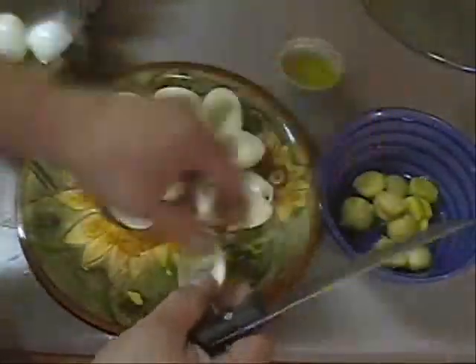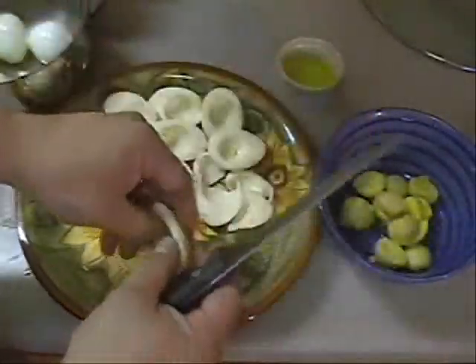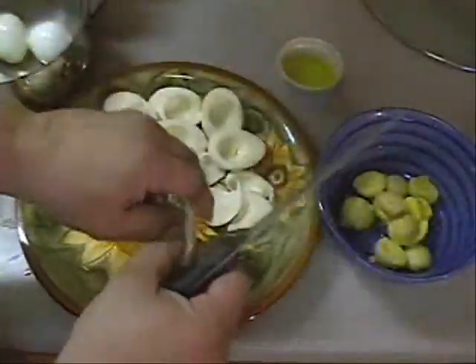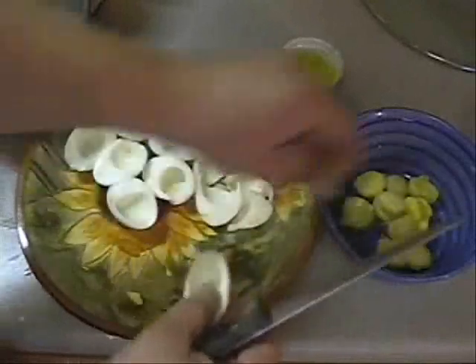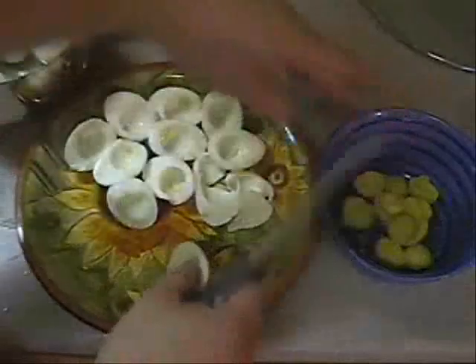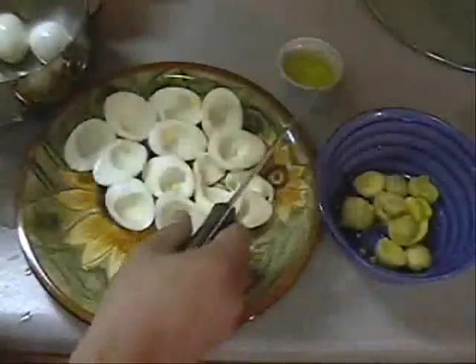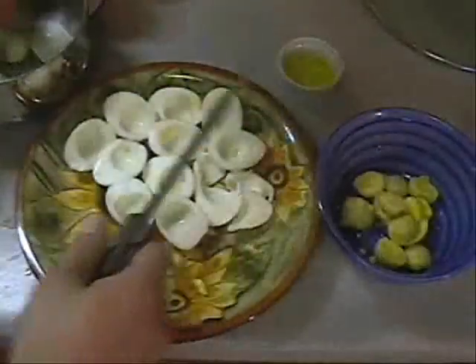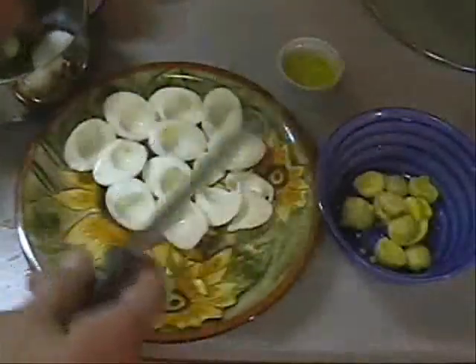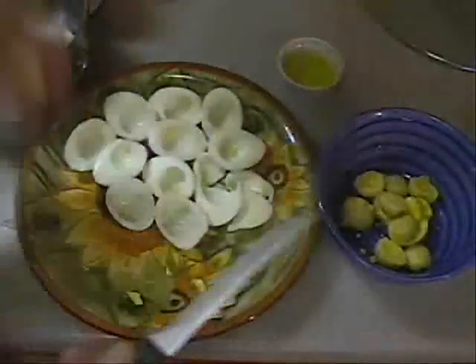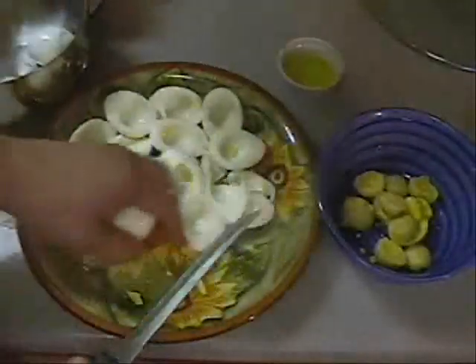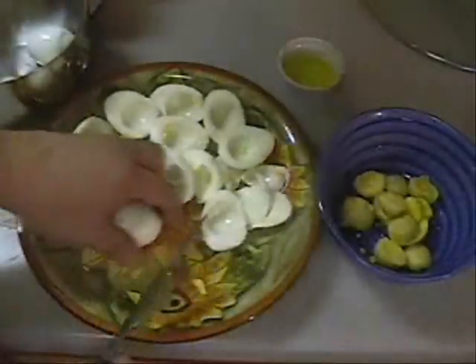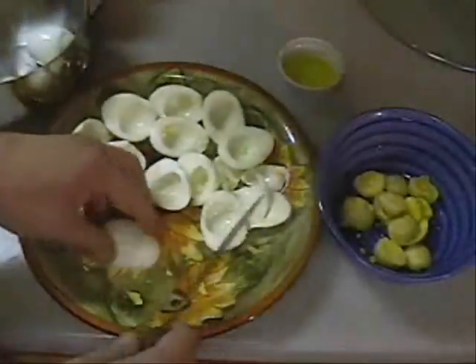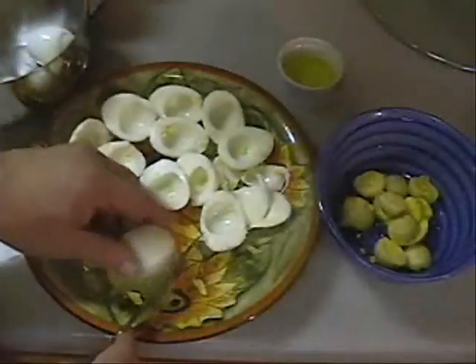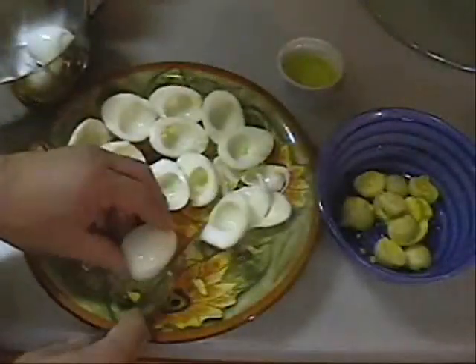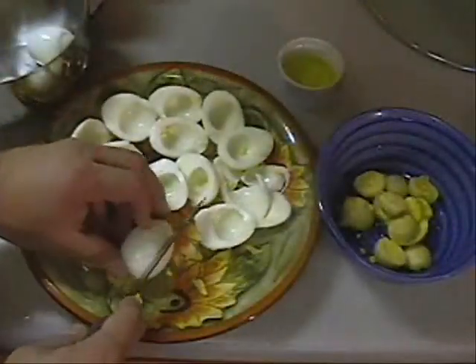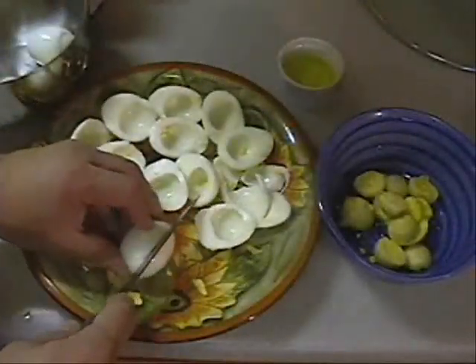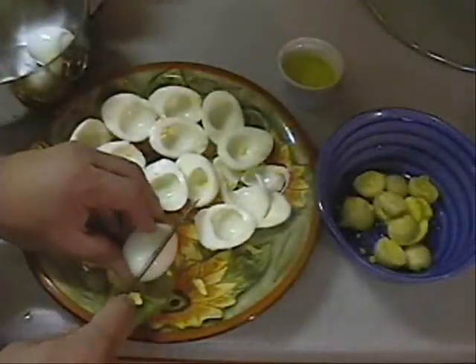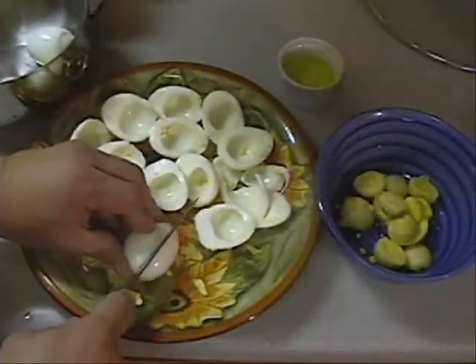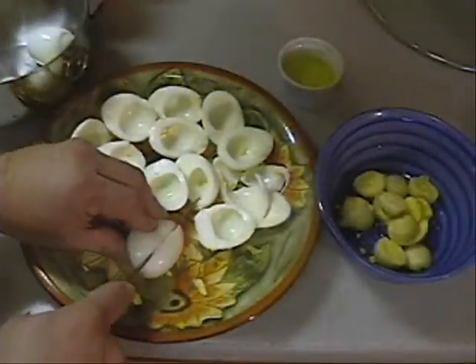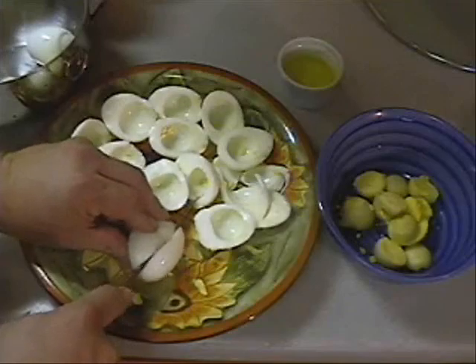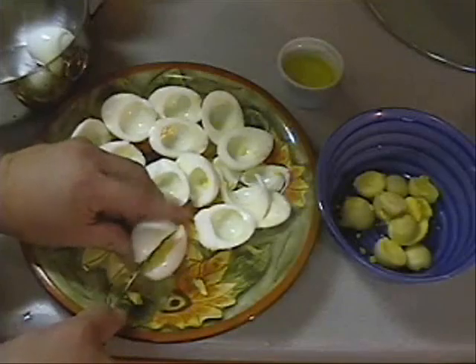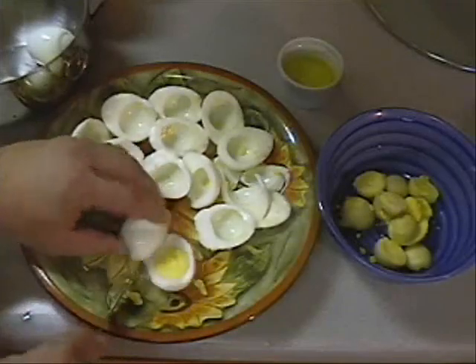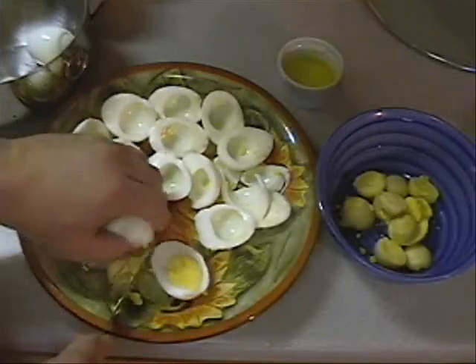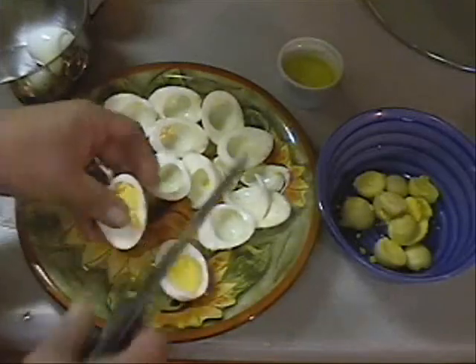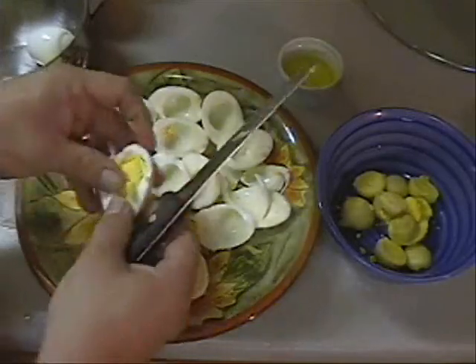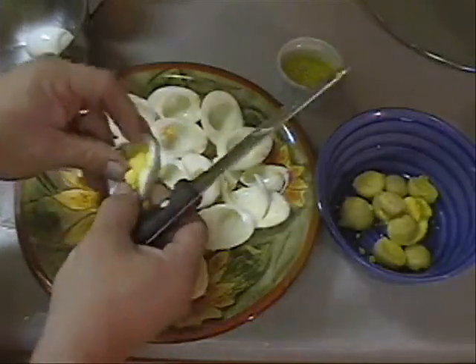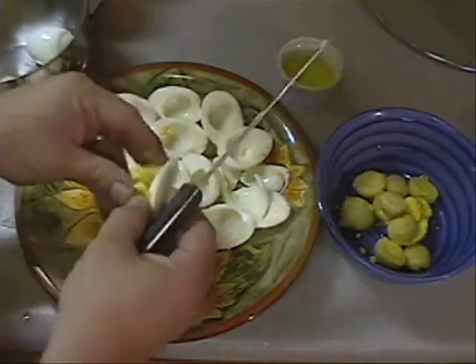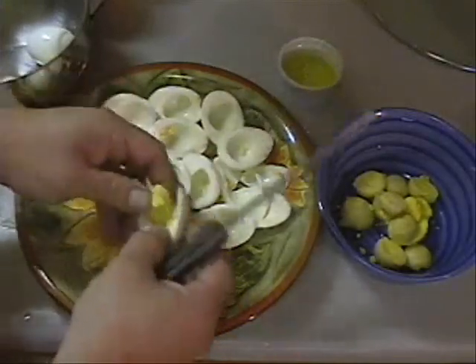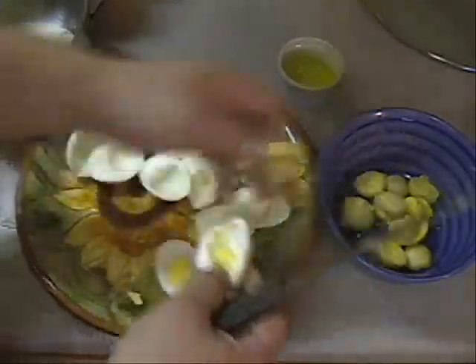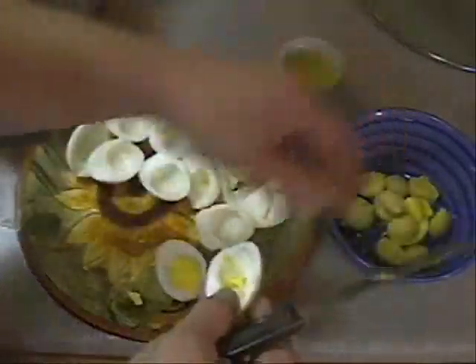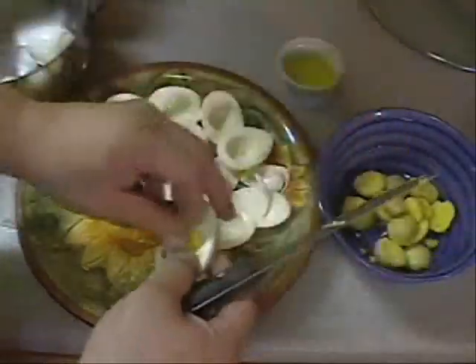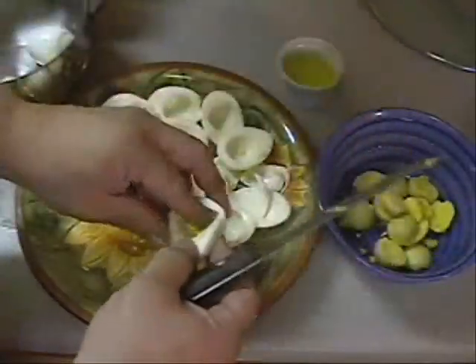If you think about it — mayonnaise, mustard, salt and pepper, a little onion, and some egg — that's what you put inside your potato salad.